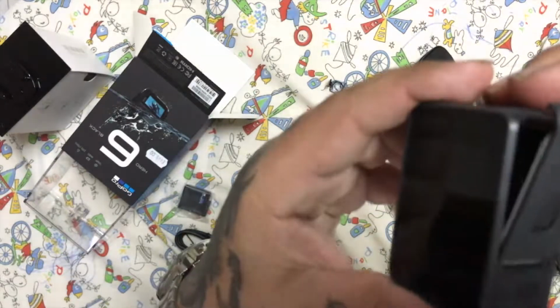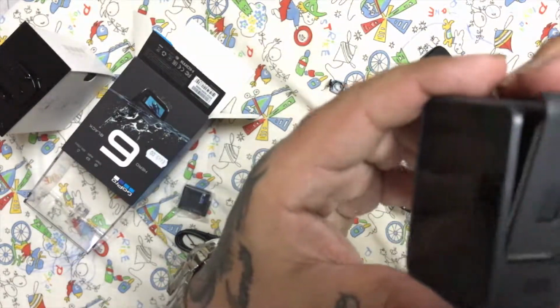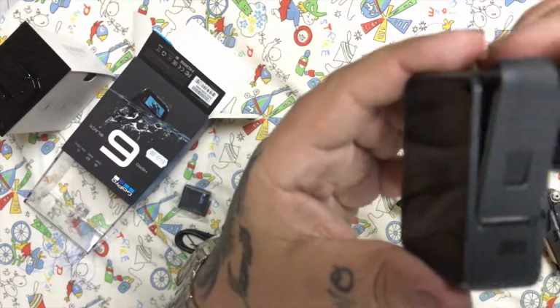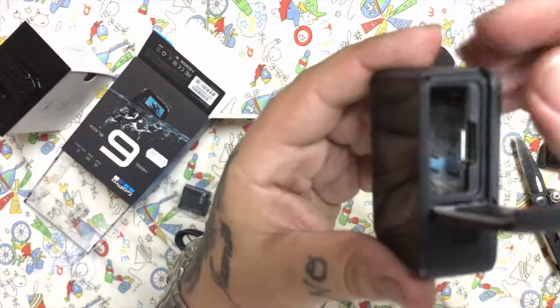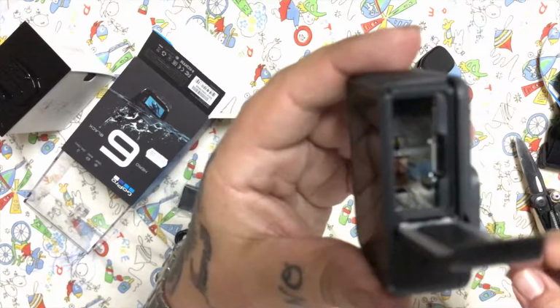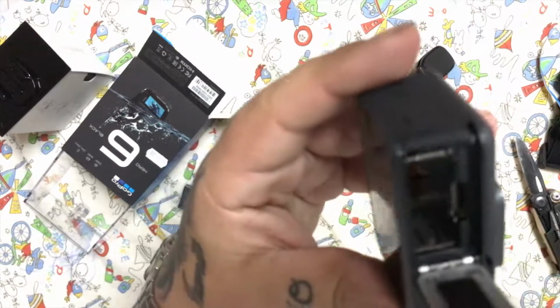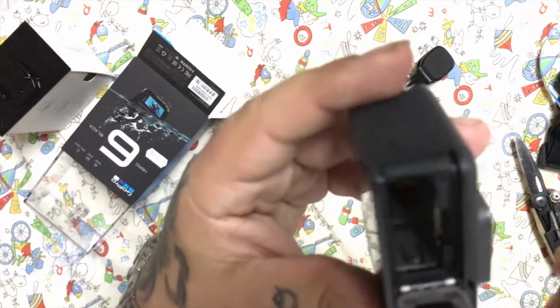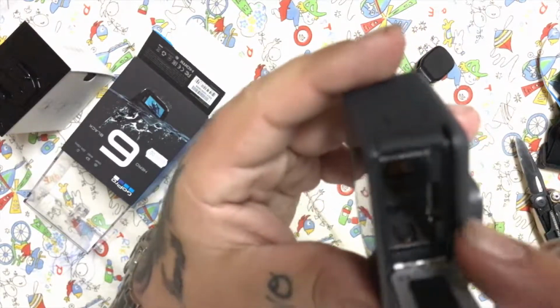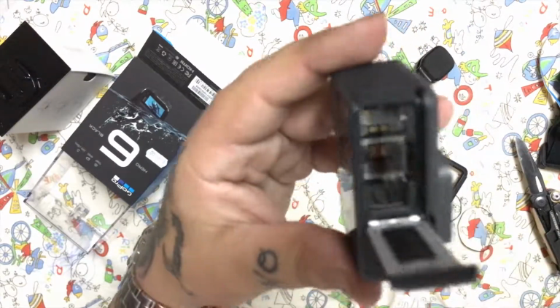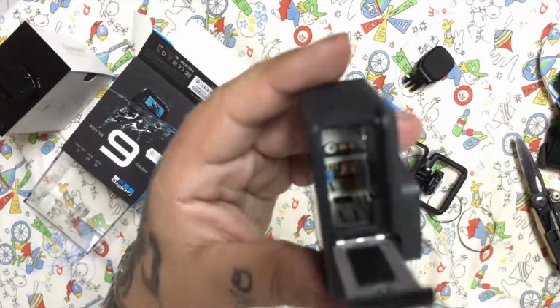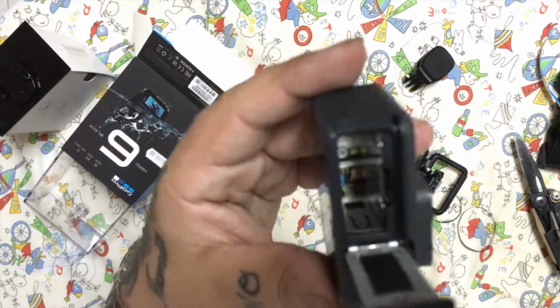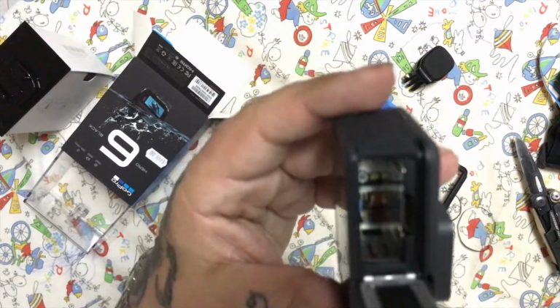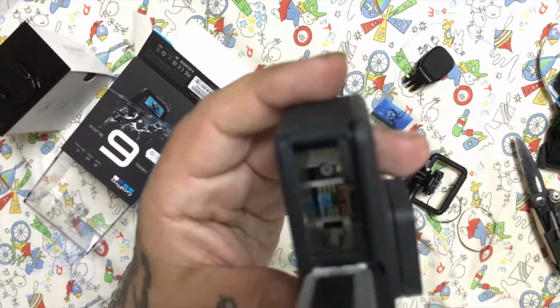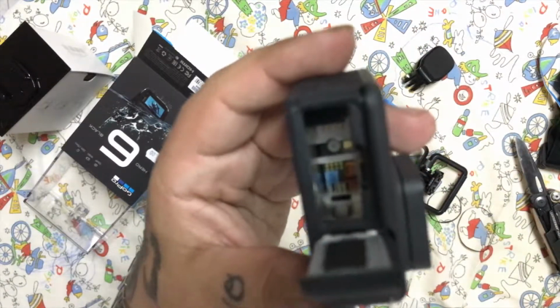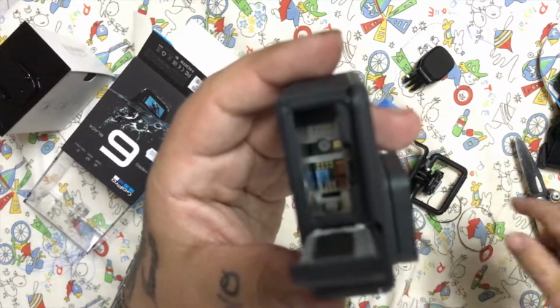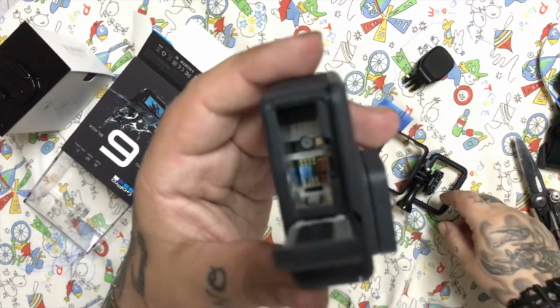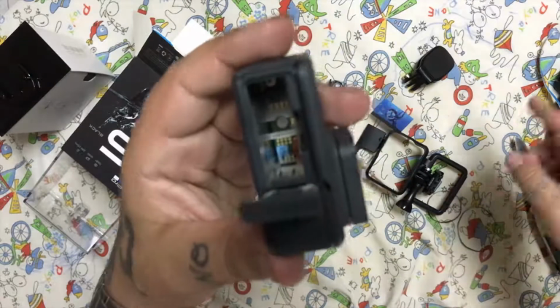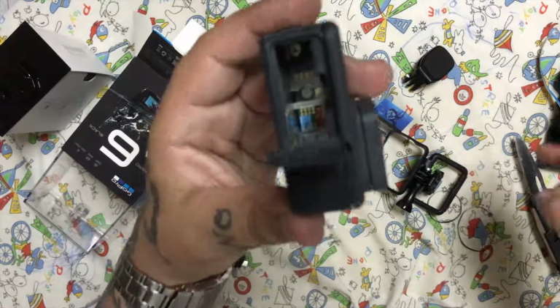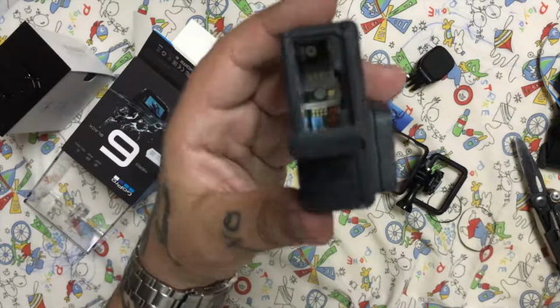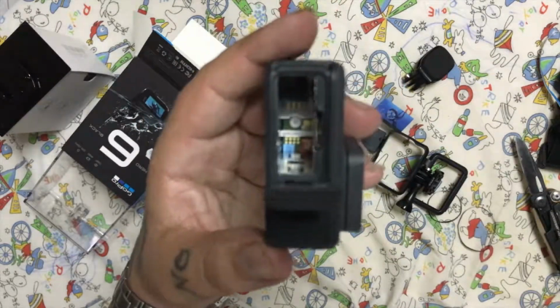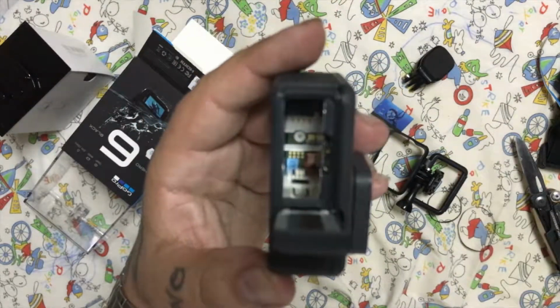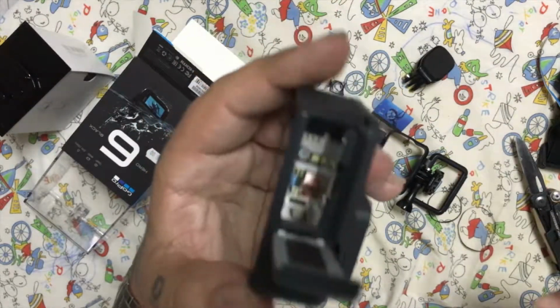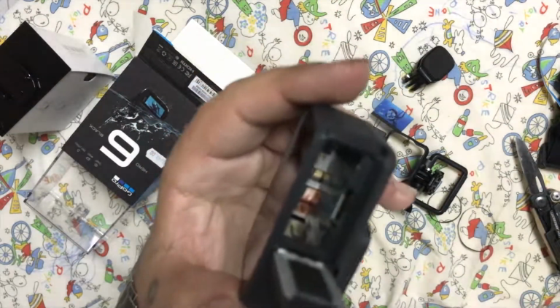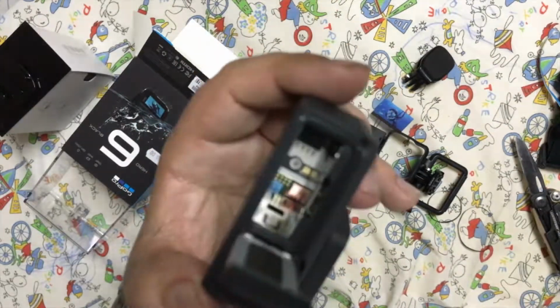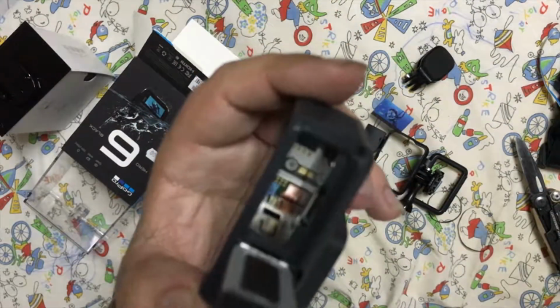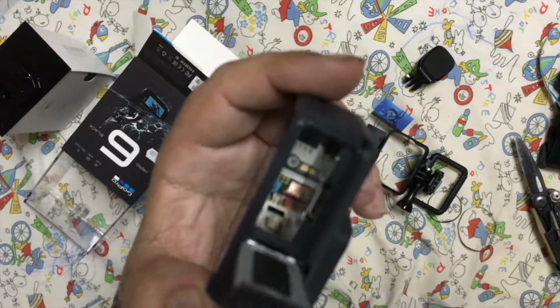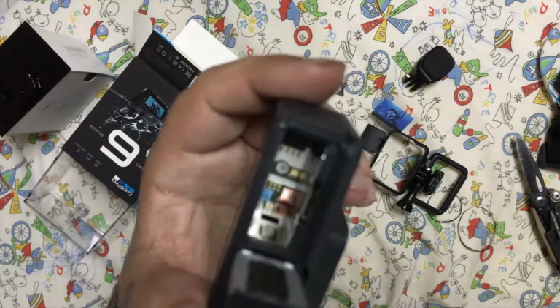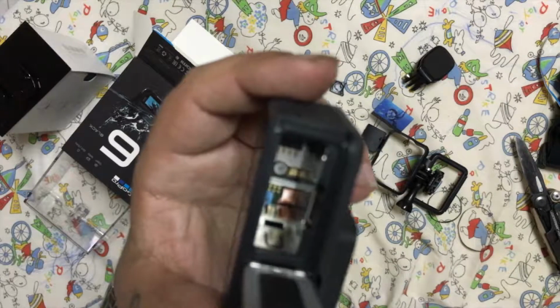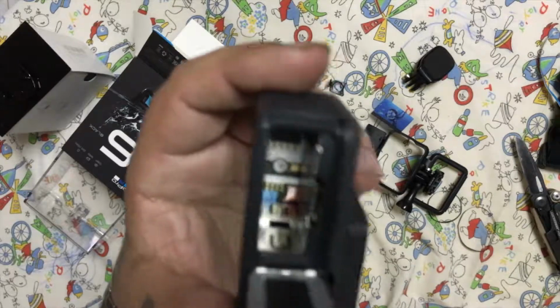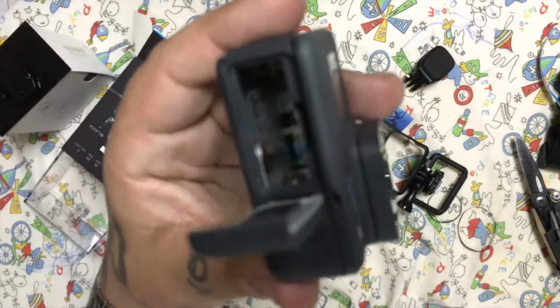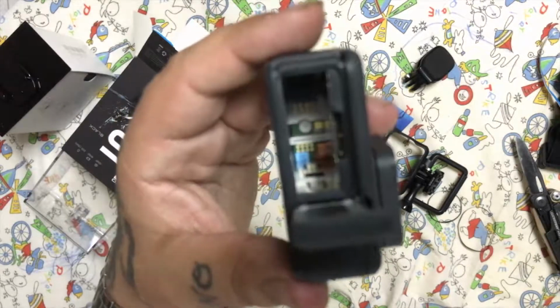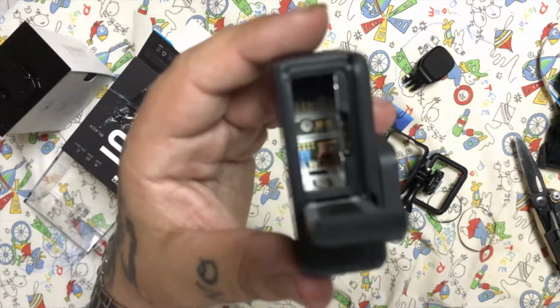This is where you put your battery and your memory card. I'll slap the battery in, charge it, put my SD card in, and come back. Your boy Steve out.